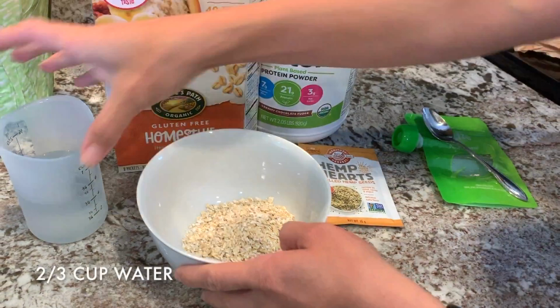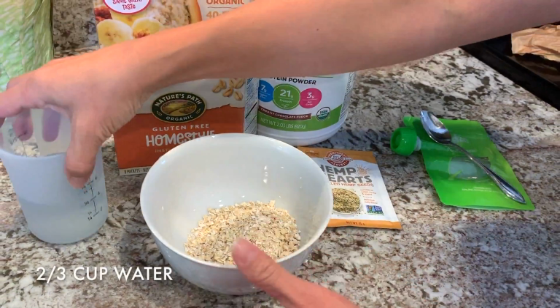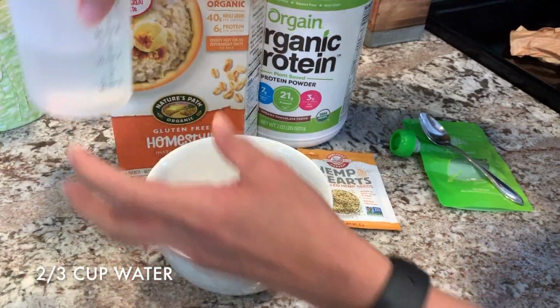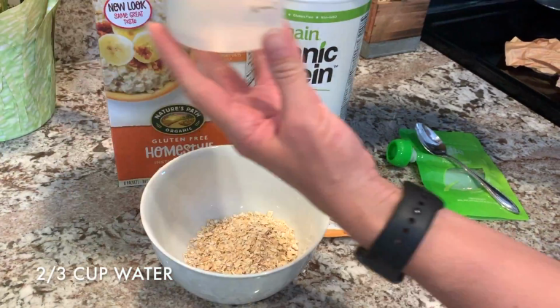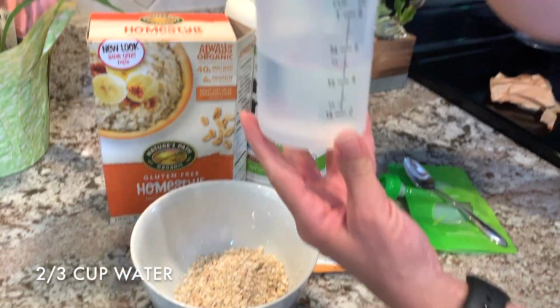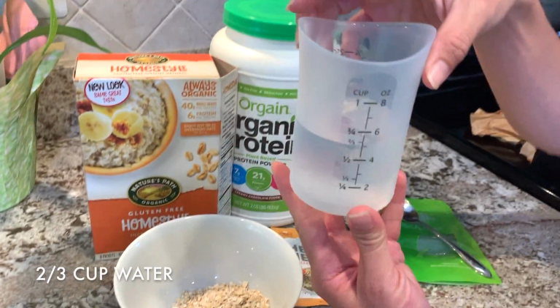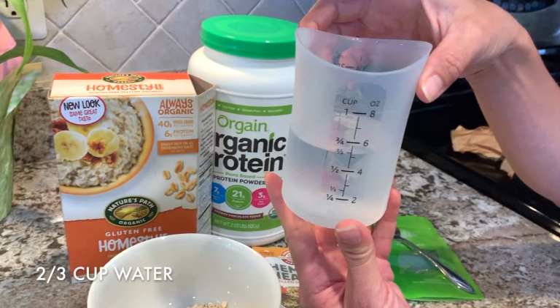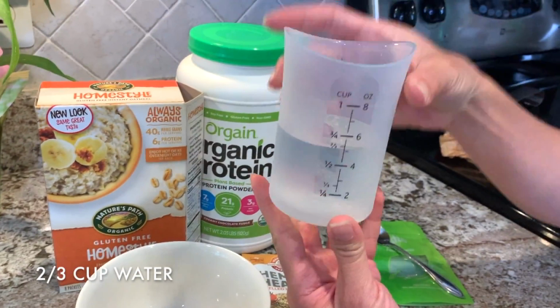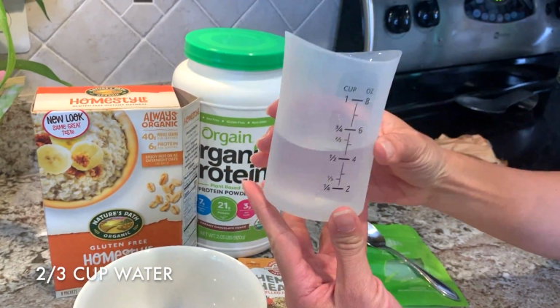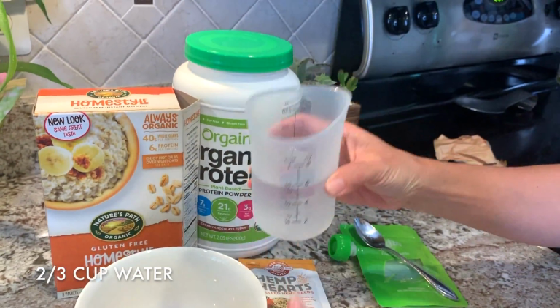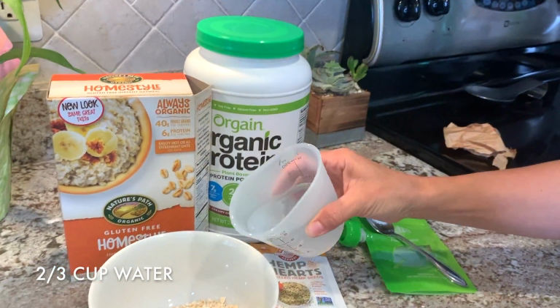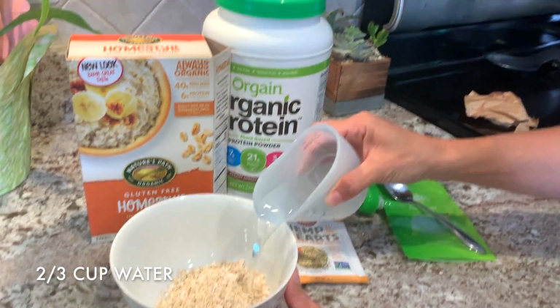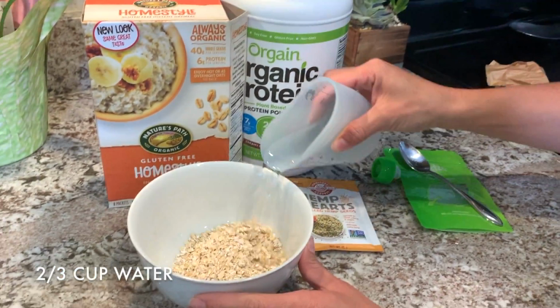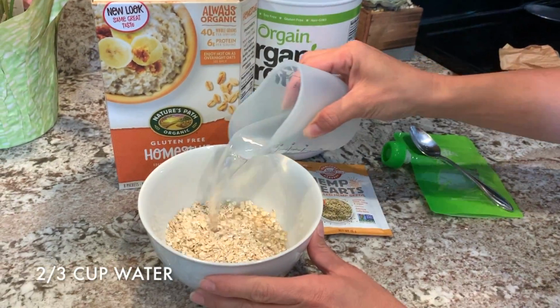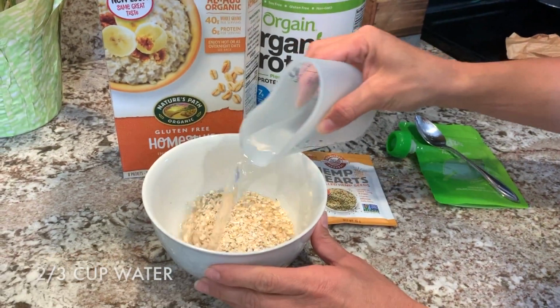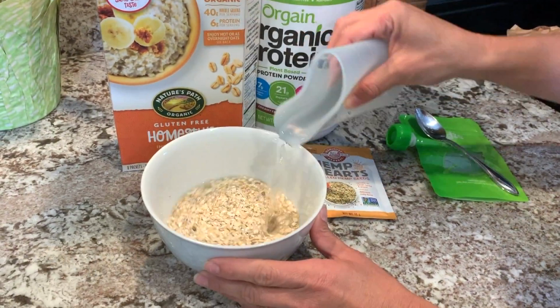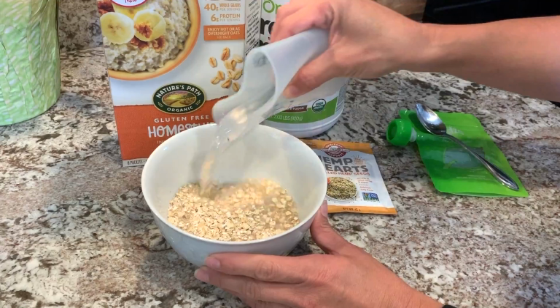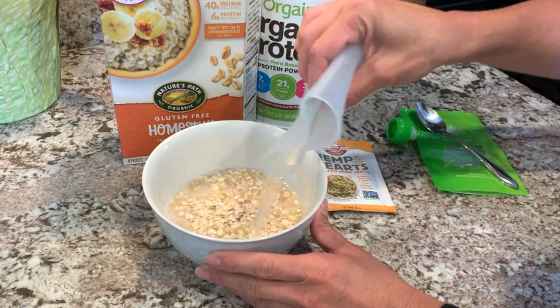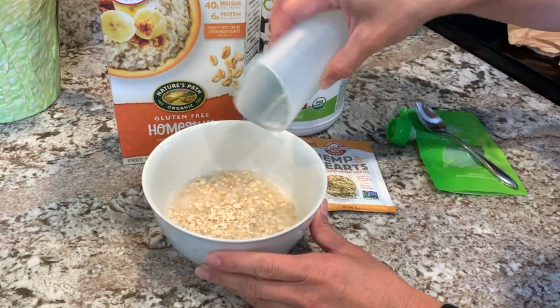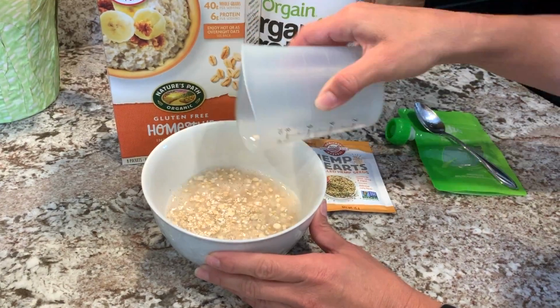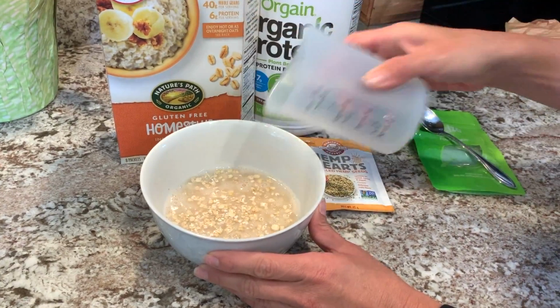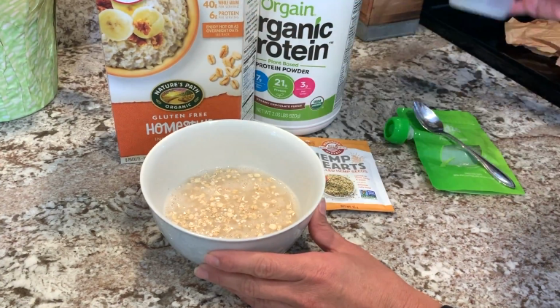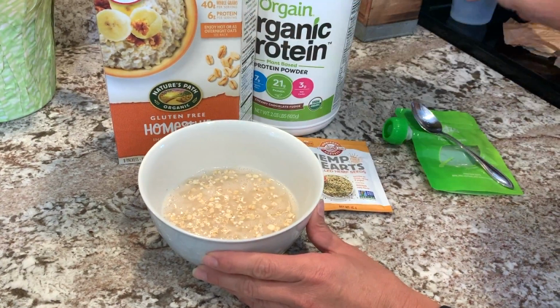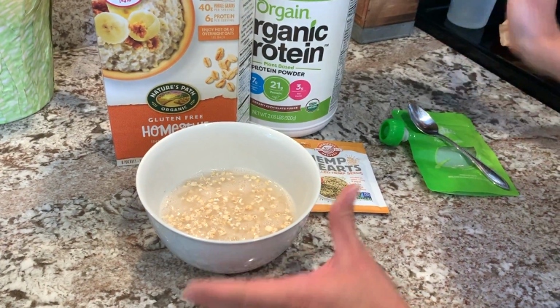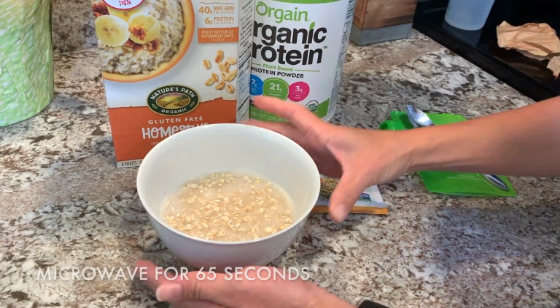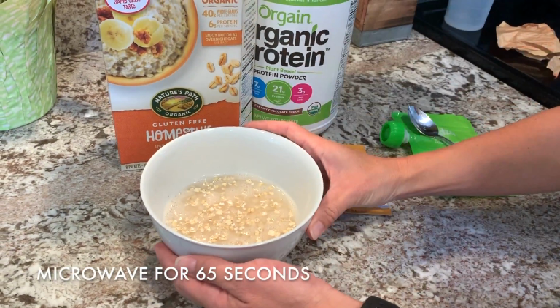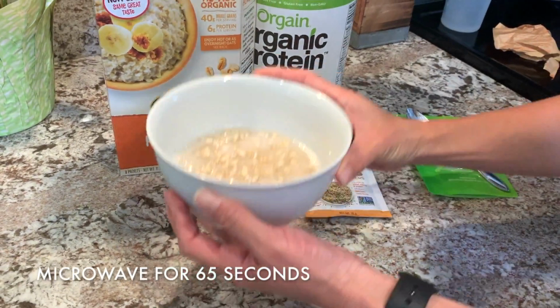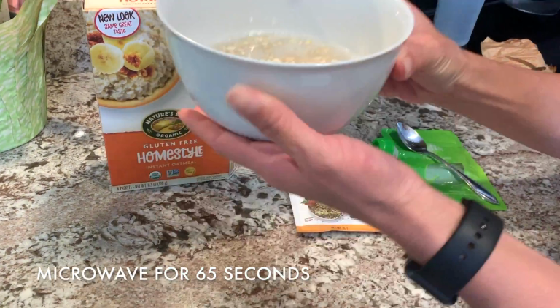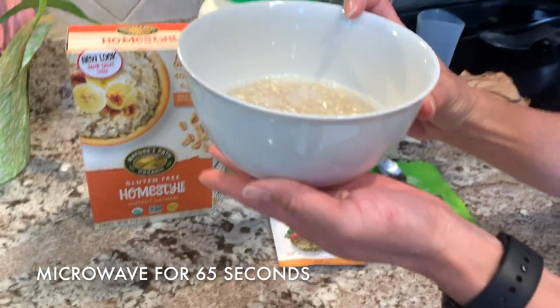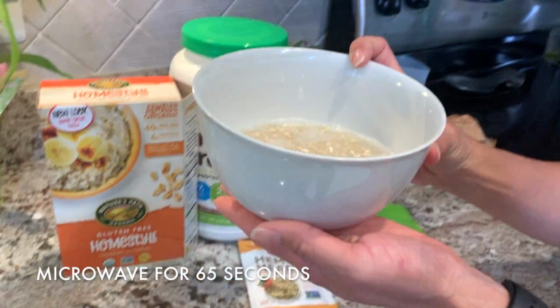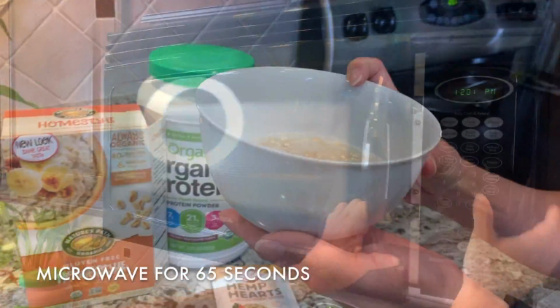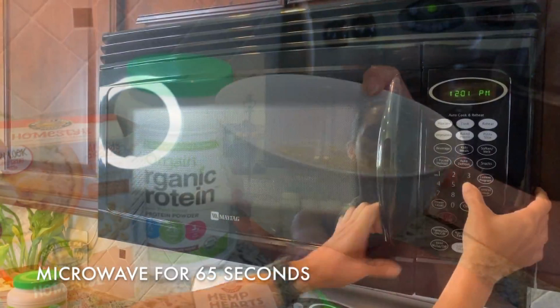We need 2/3 cup of water, just plain water. I like to use water because if you used milk or something like that it might spoil — this won't. Now we're gonna pop it into the microwave for 65 seconds.